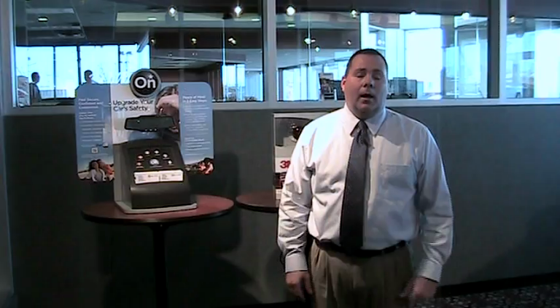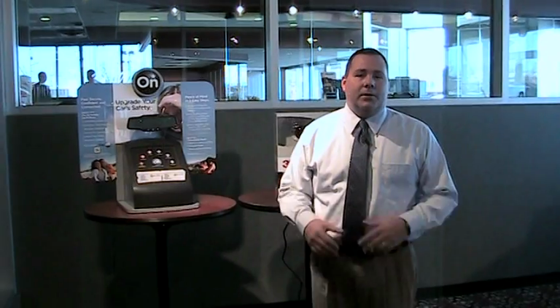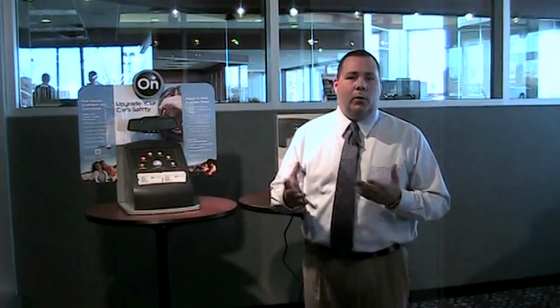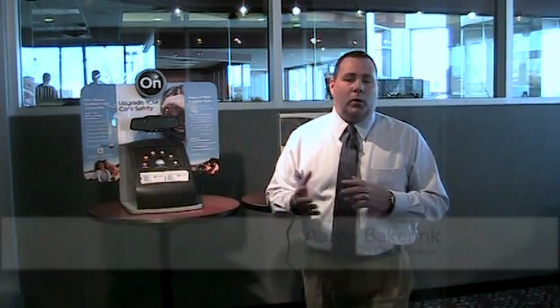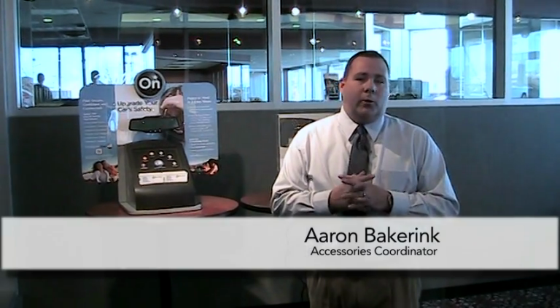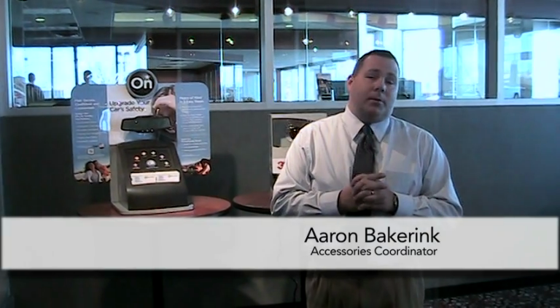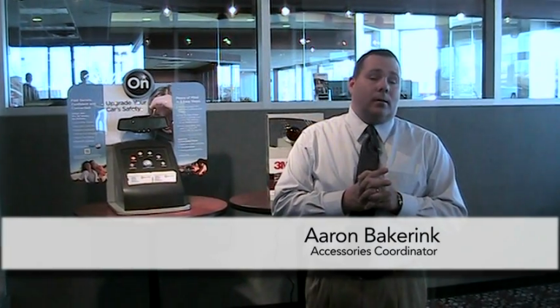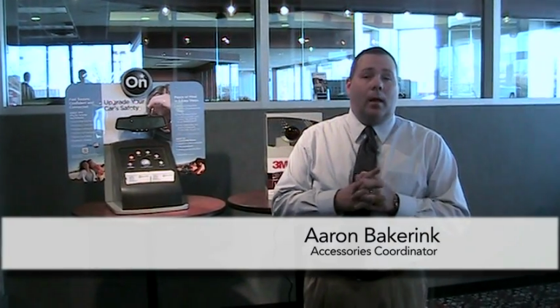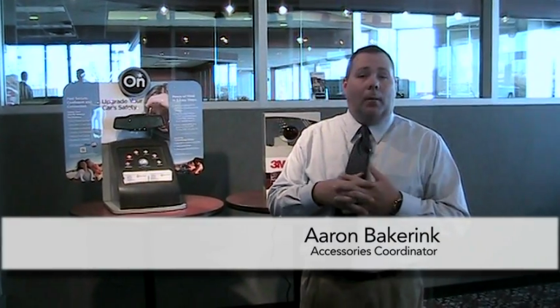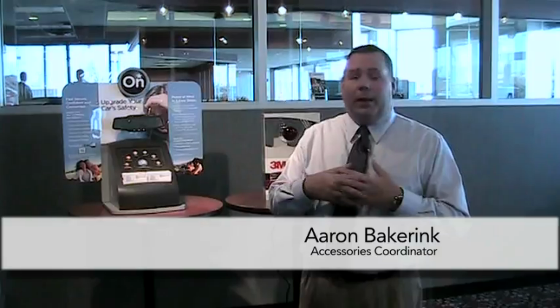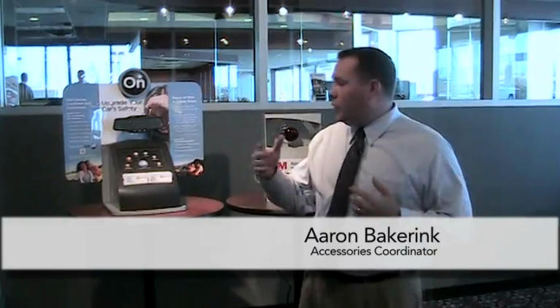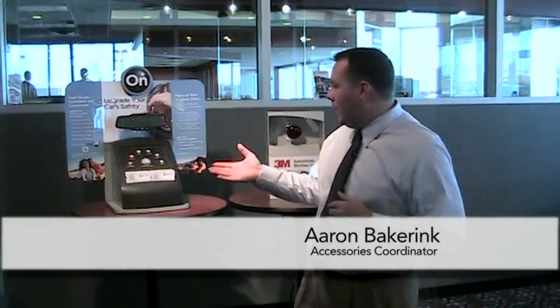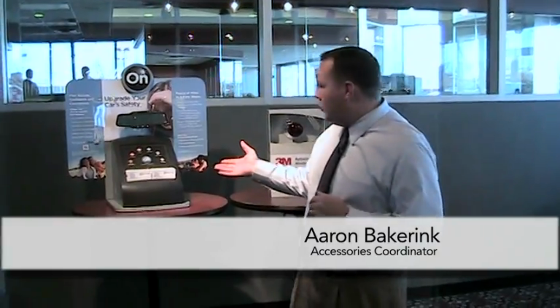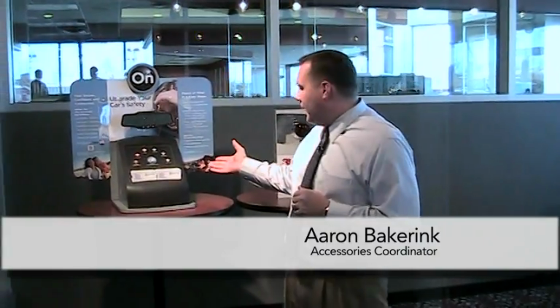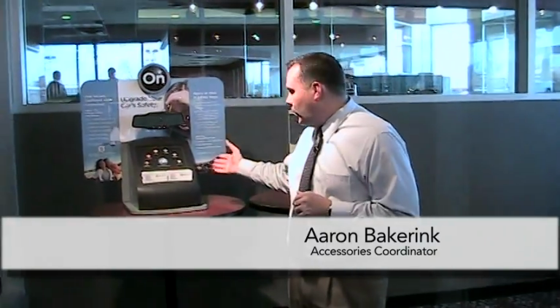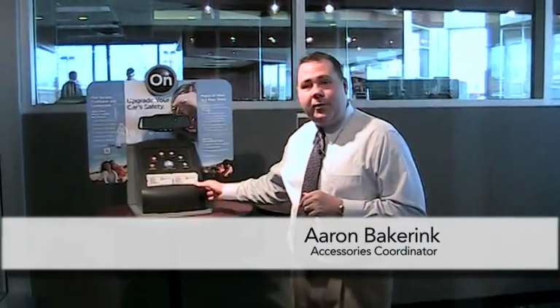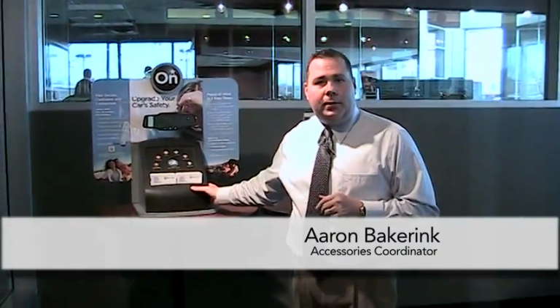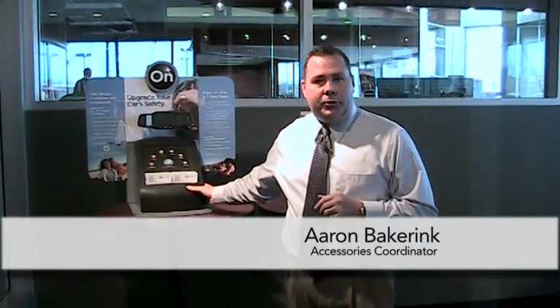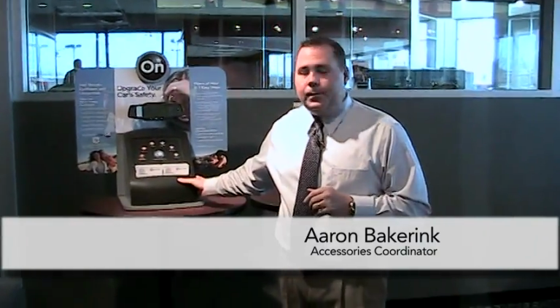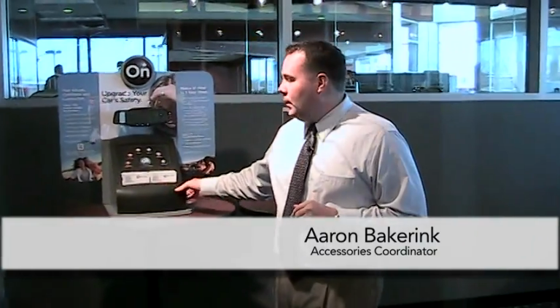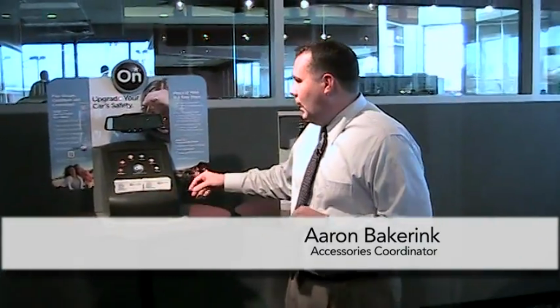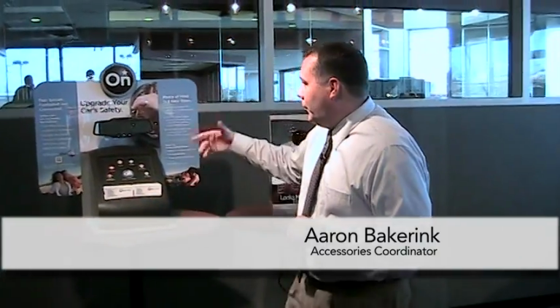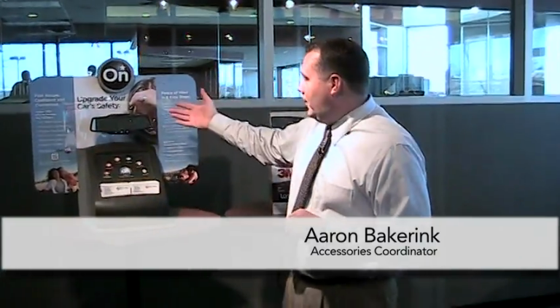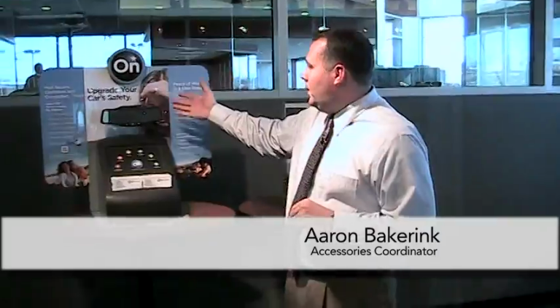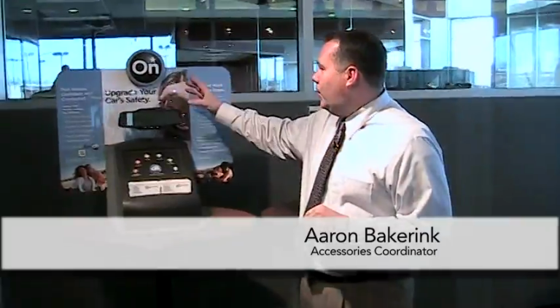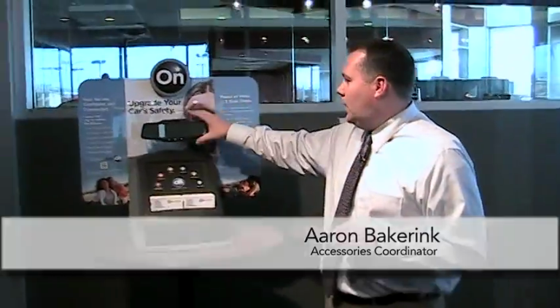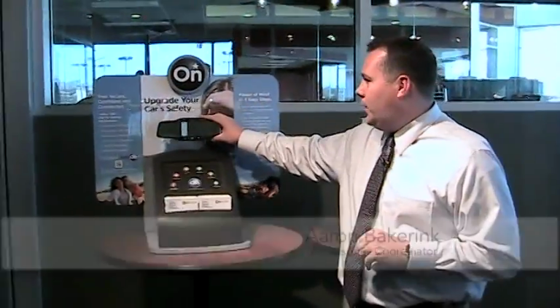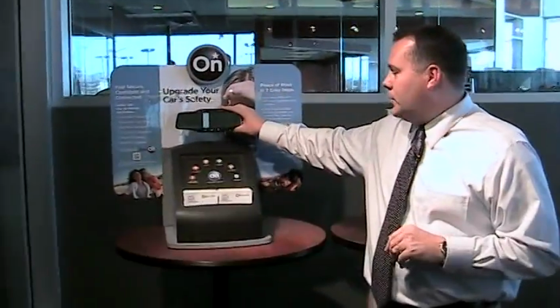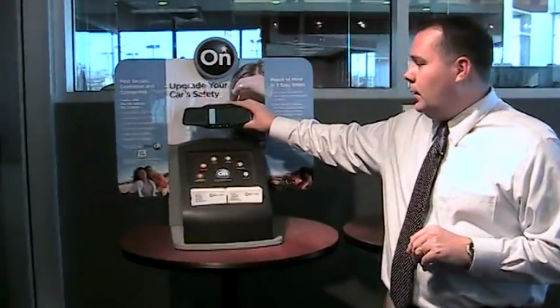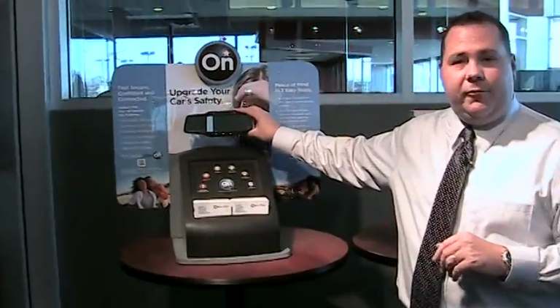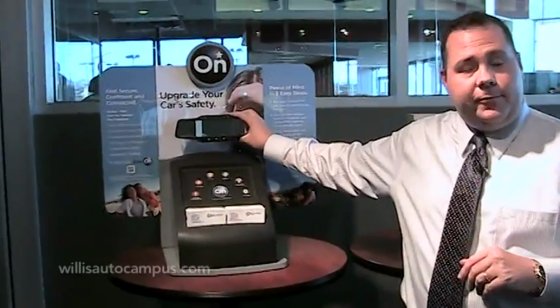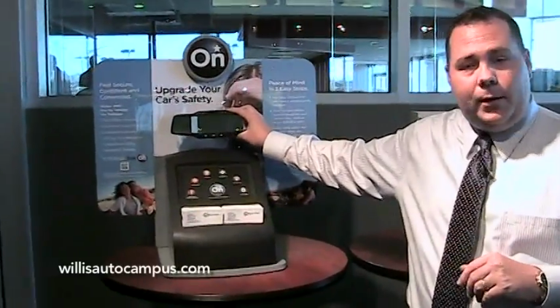Hi, this is Aaron with Willis Auto Campus. I'd like to show you a couple of new items that we have here at the dealership. First of all, I want to start off with the OnStar FMV mirror.